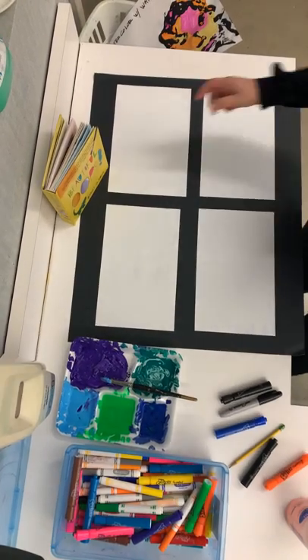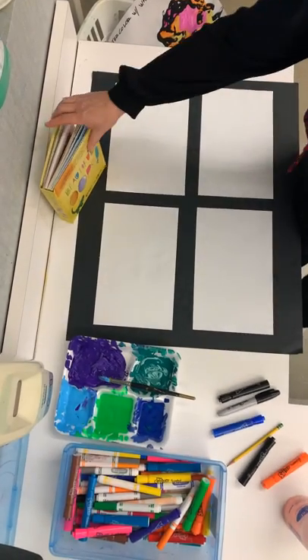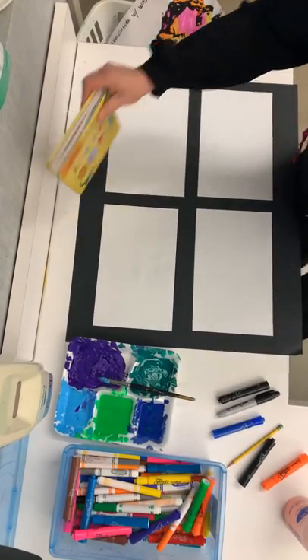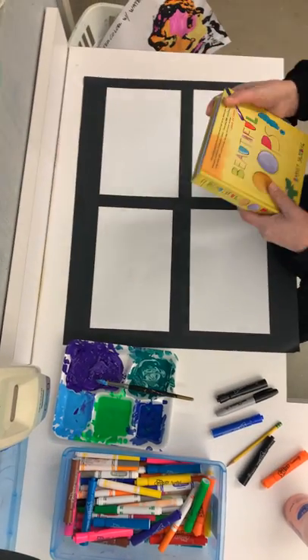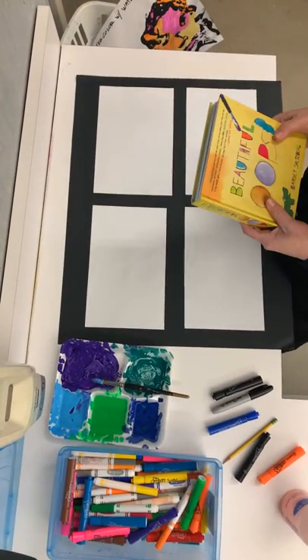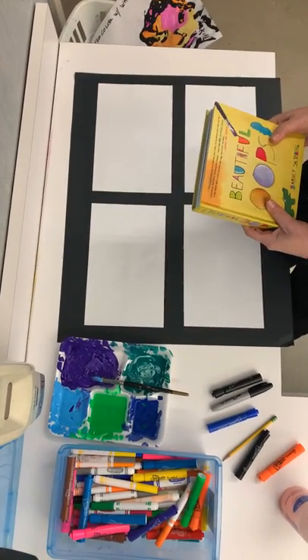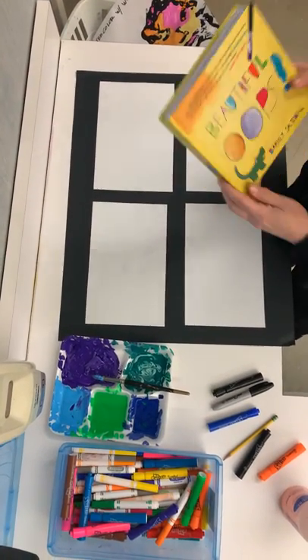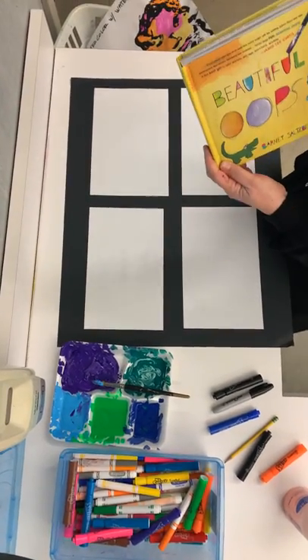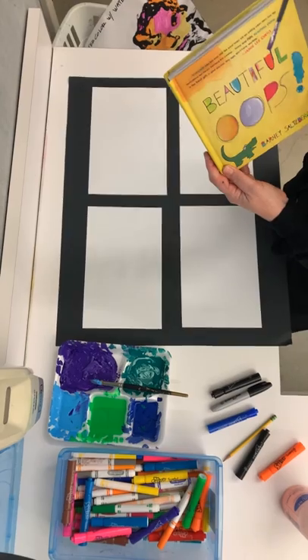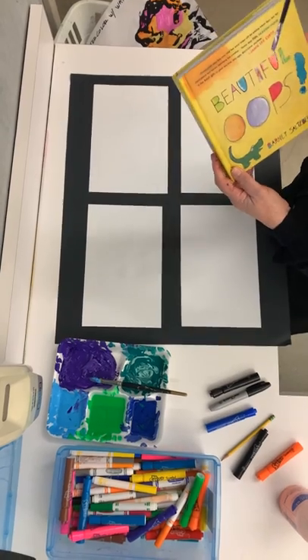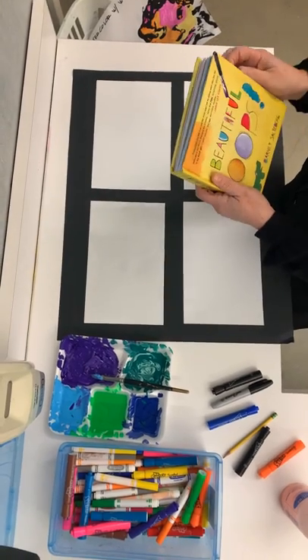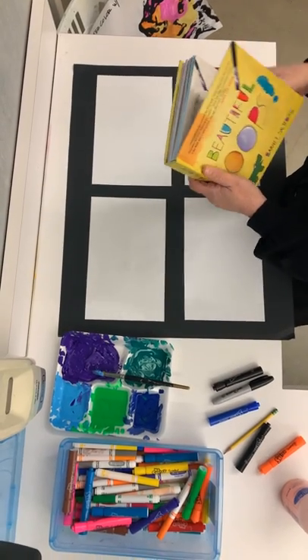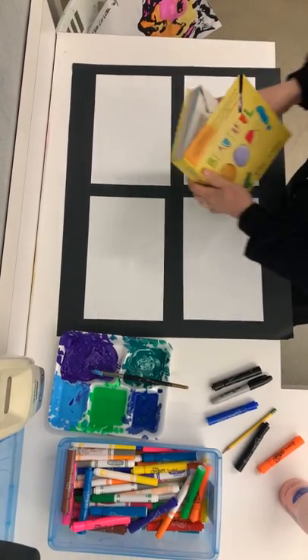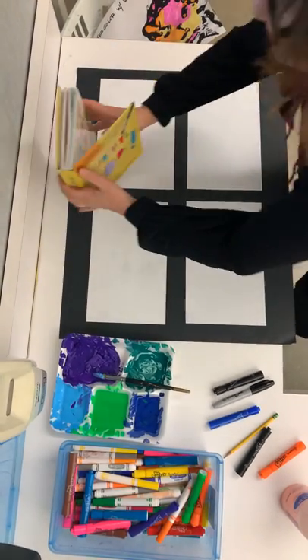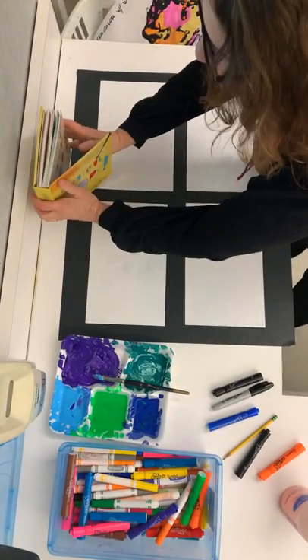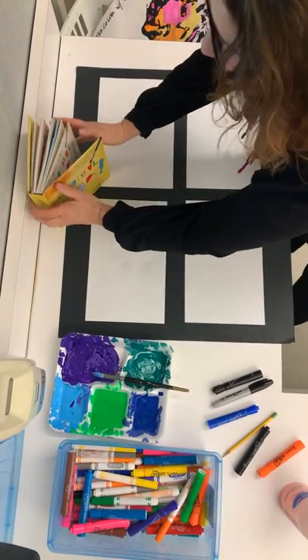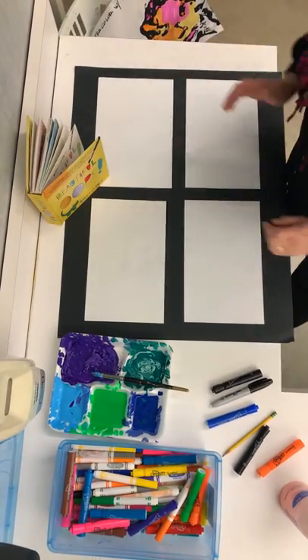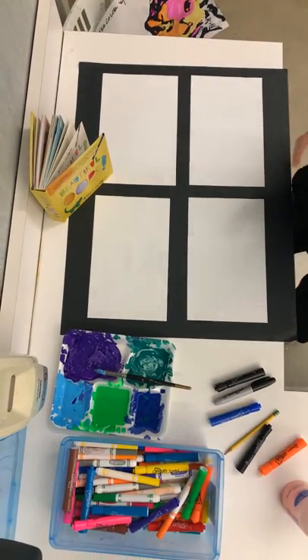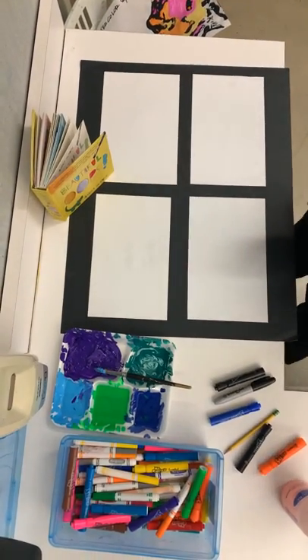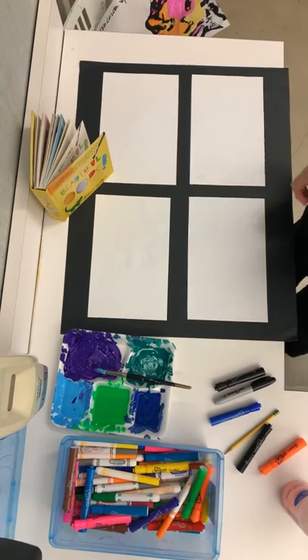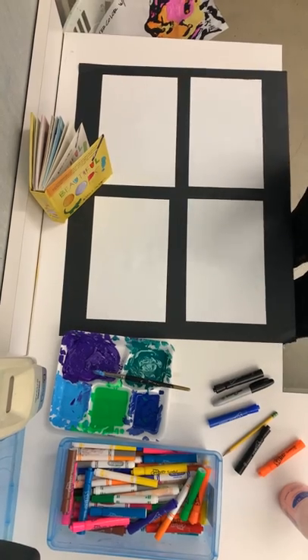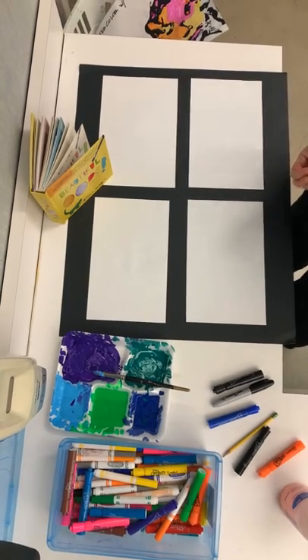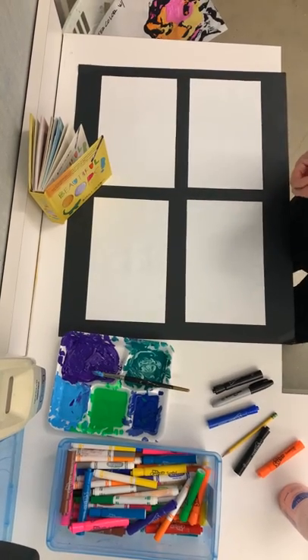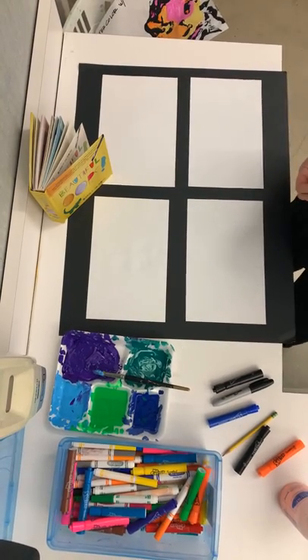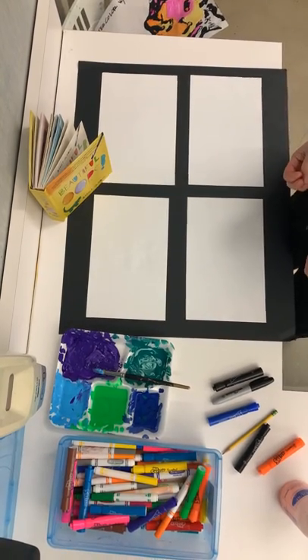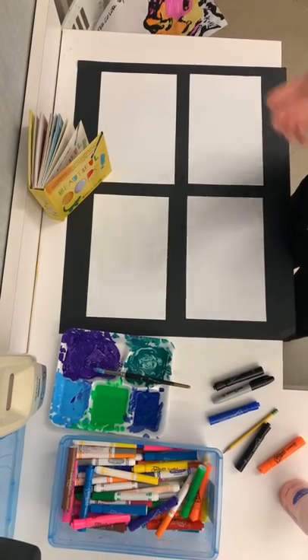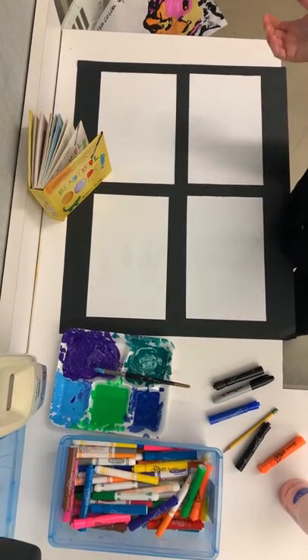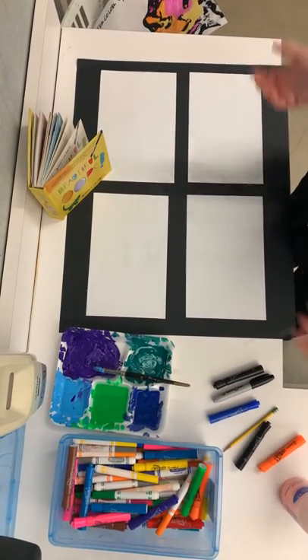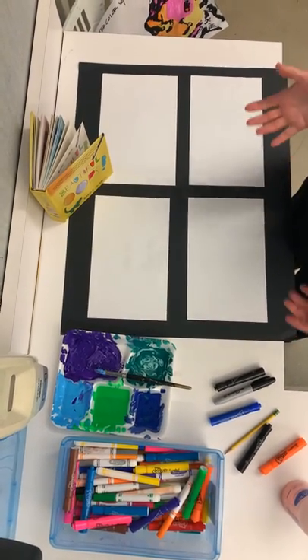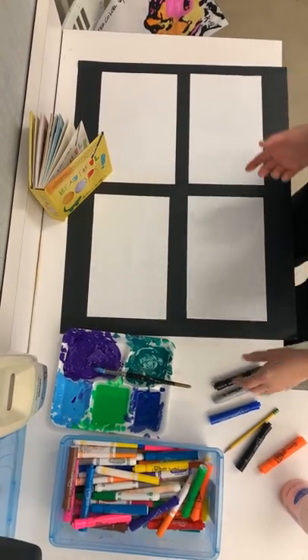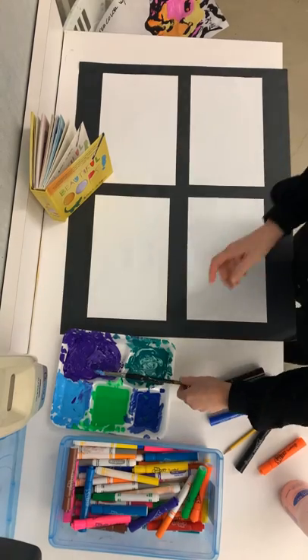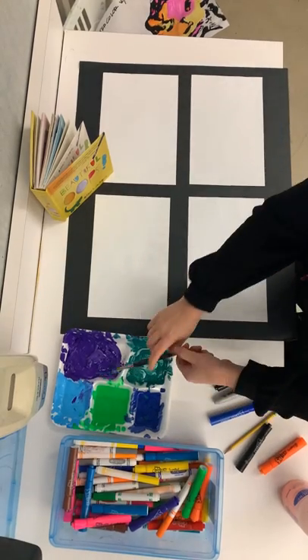Alright my little artists, we are going to do an art project based on the book Beautiful Oops, which I just read to you. I love this book — it is full of fantastic ideas. The beauty of this story and this project is you can't make a mistake, because your mistakes turn into beautiful magical things.